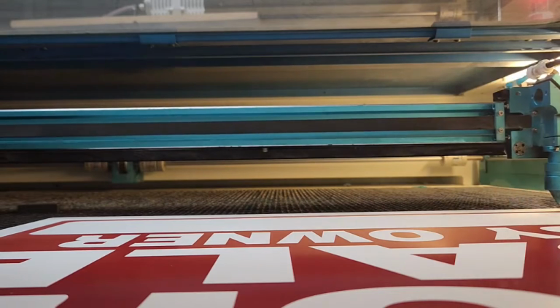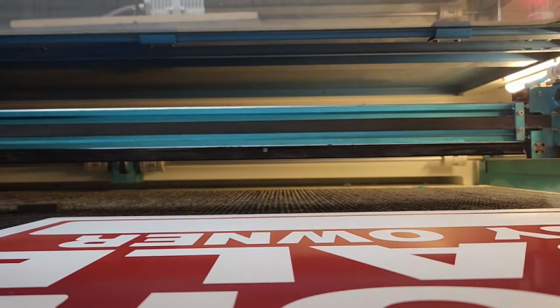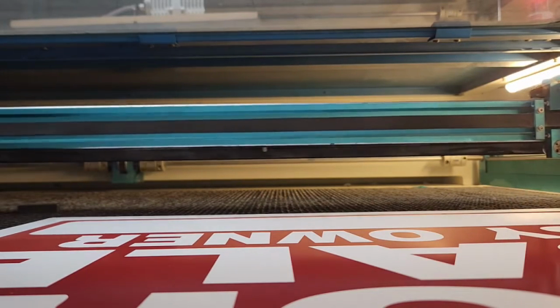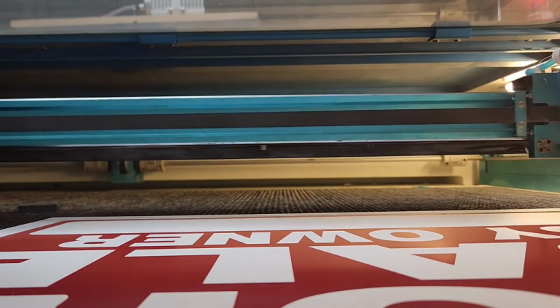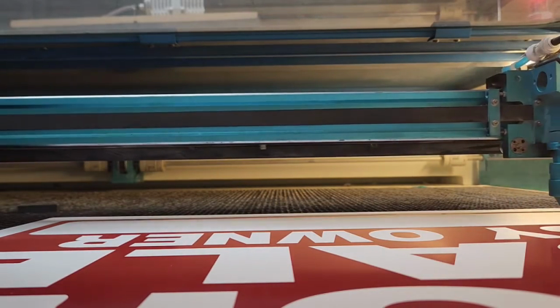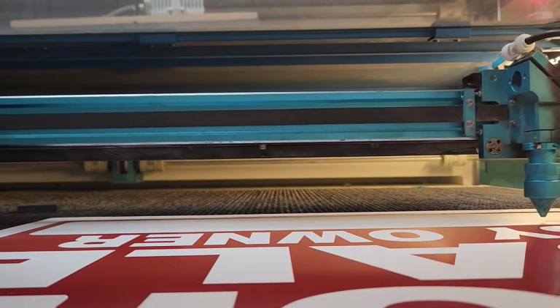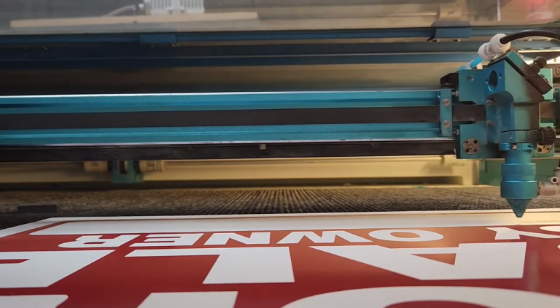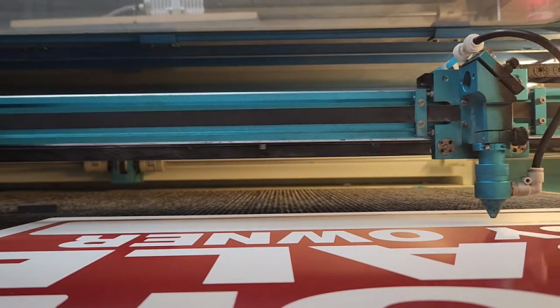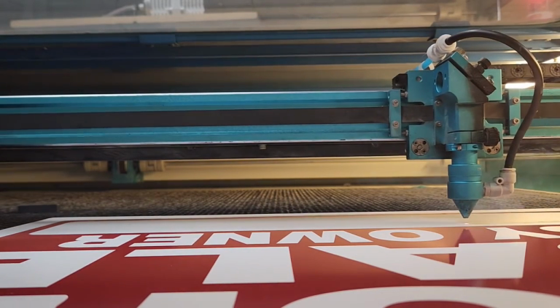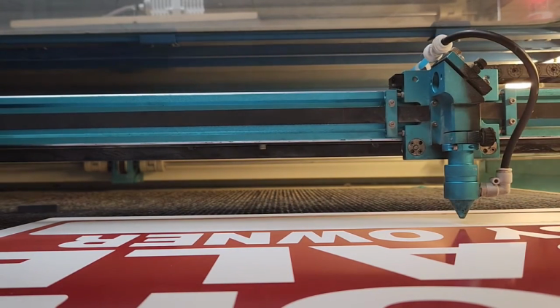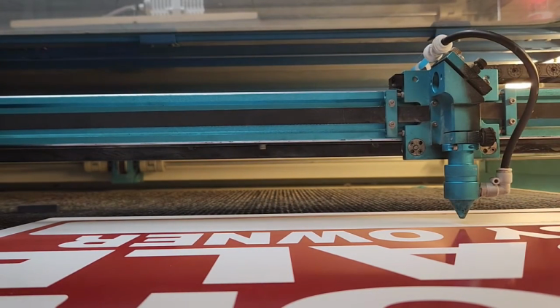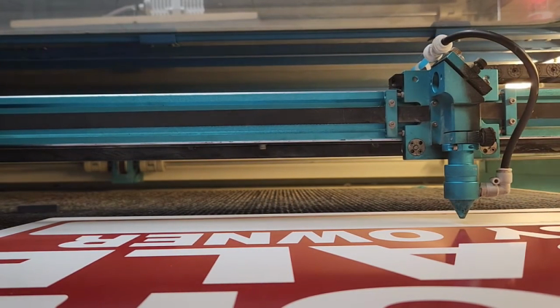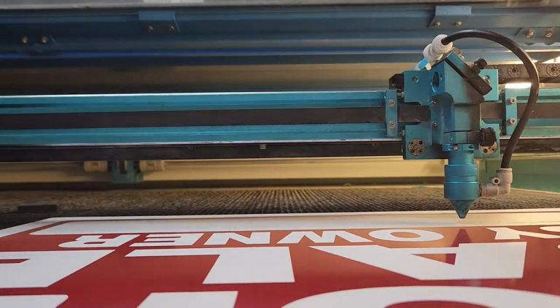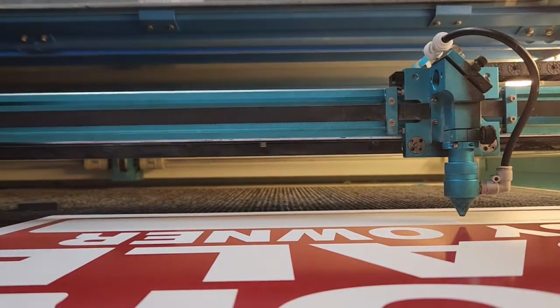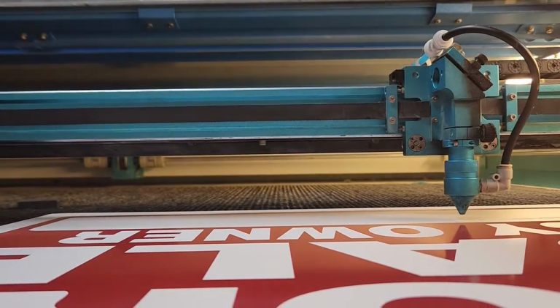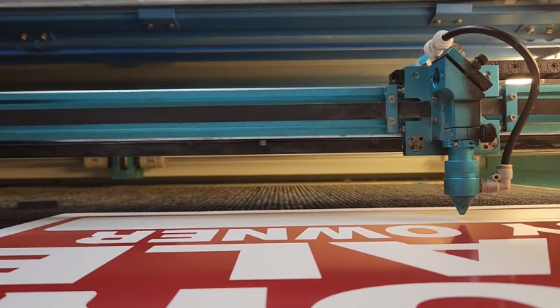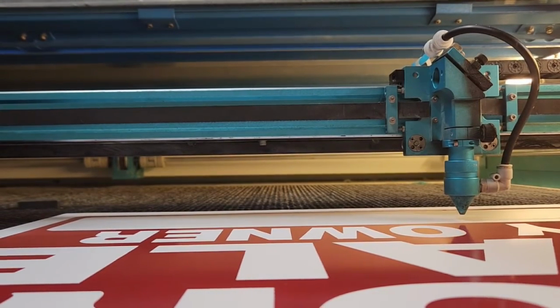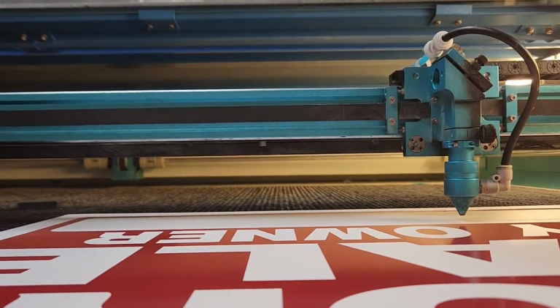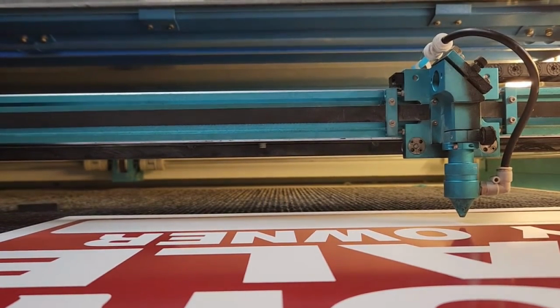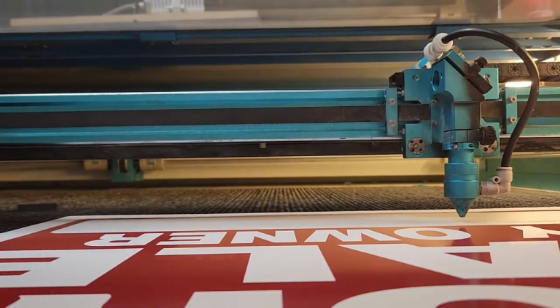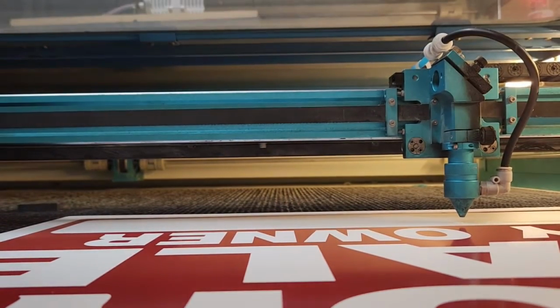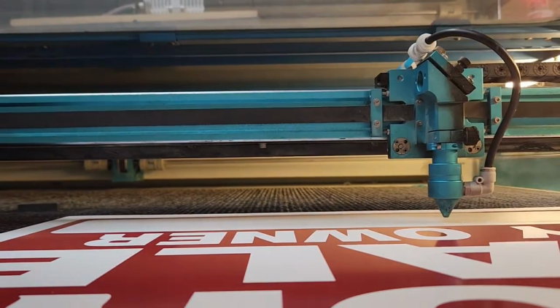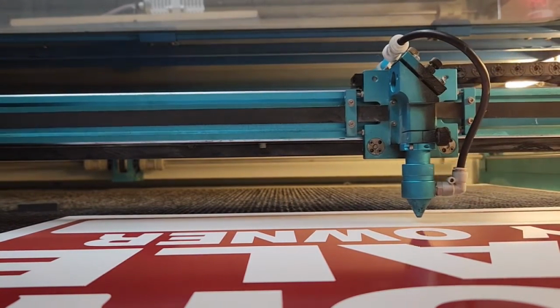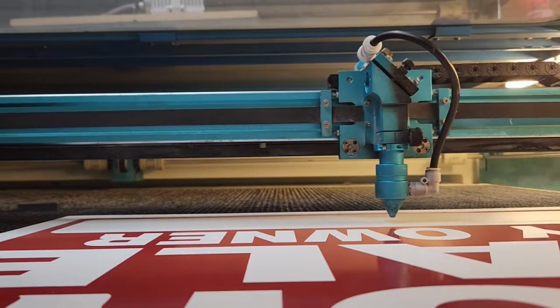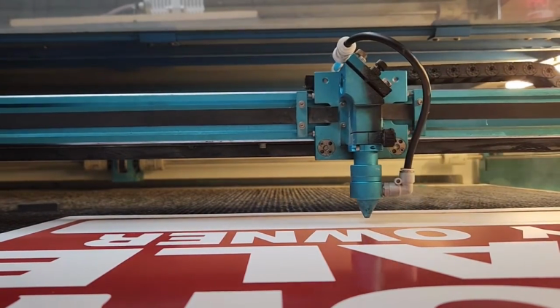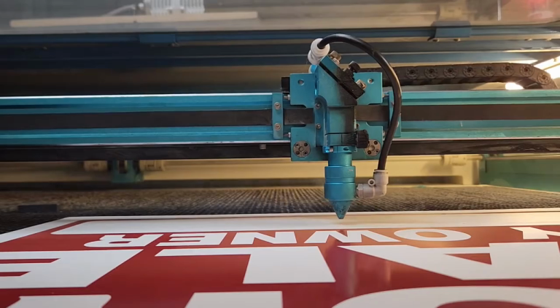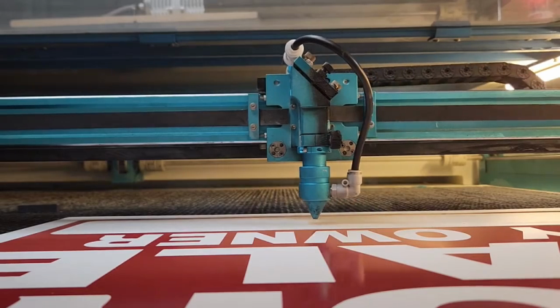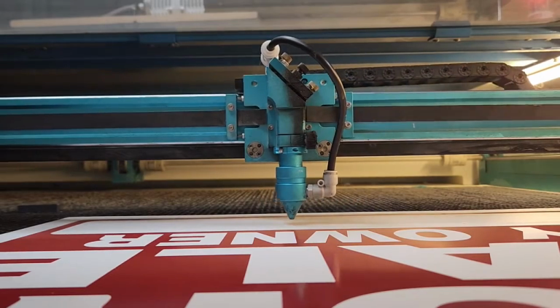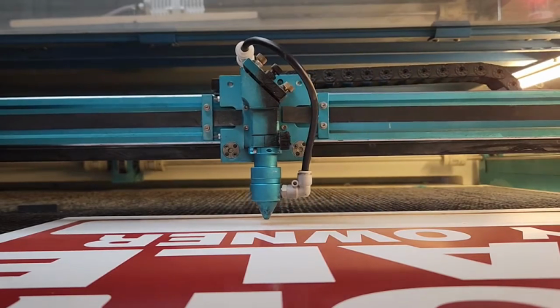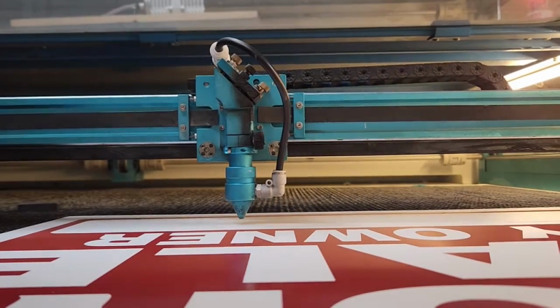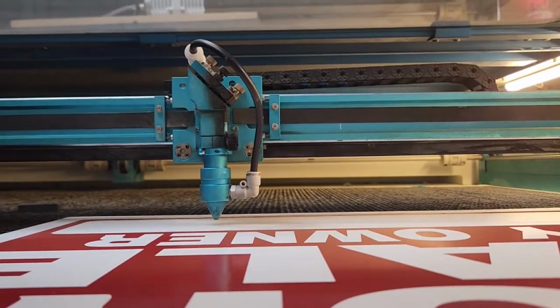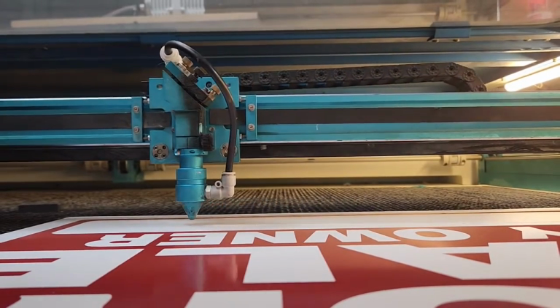I apologize for the handheldness of the earlier footage. I haven't quite gotten set up yet here — I had to move the laser a little, move that plastic a little bit.